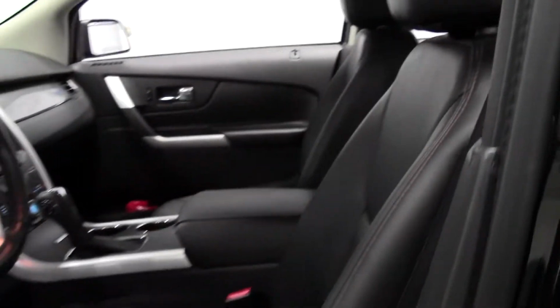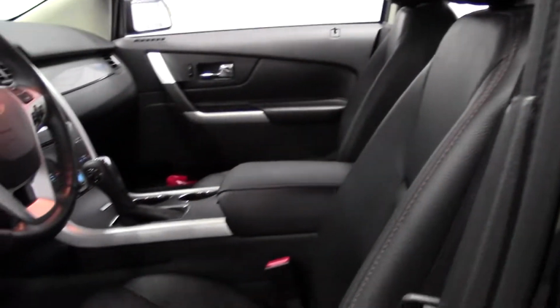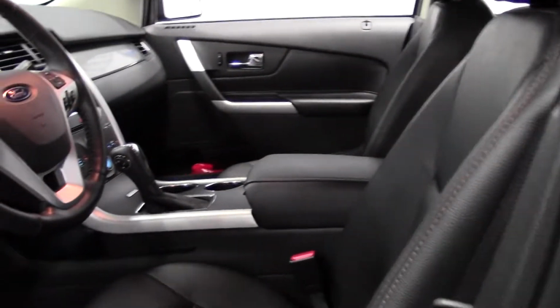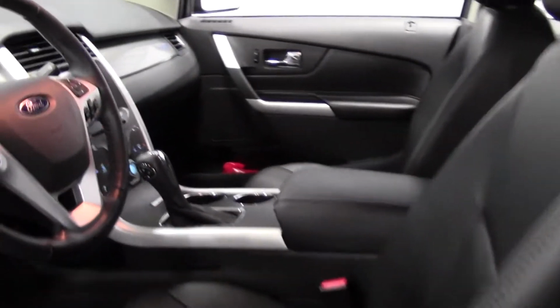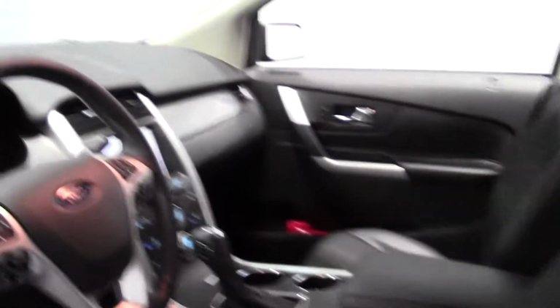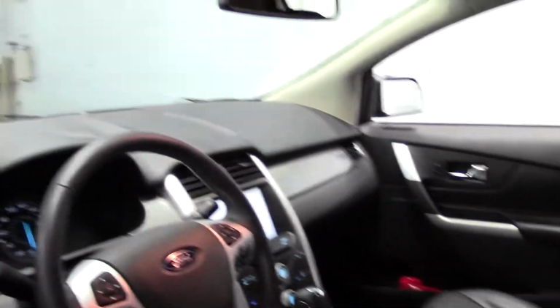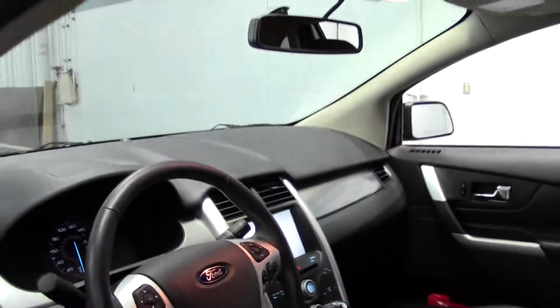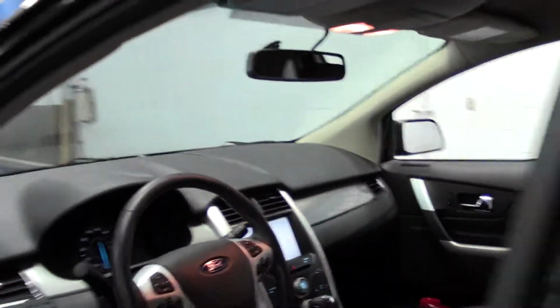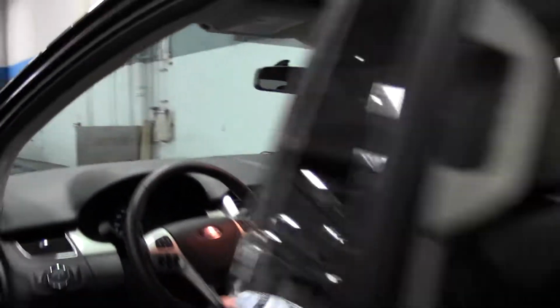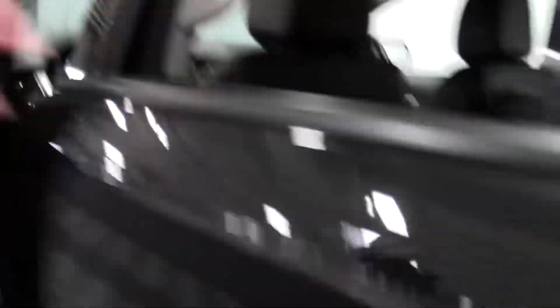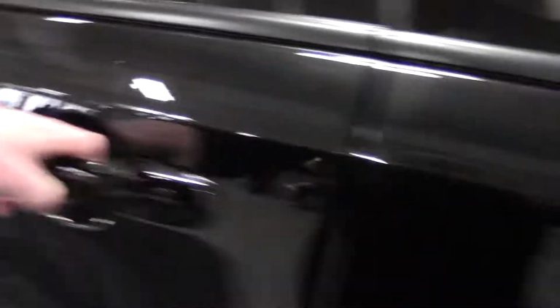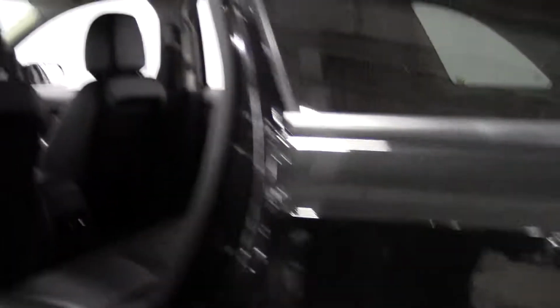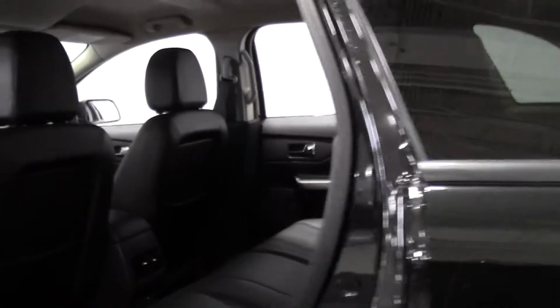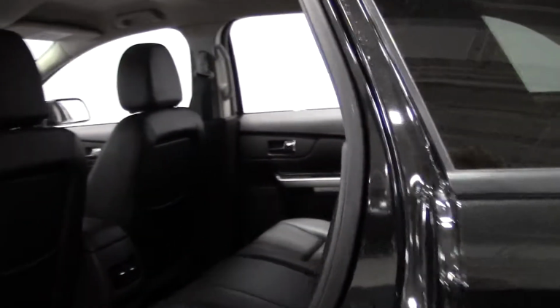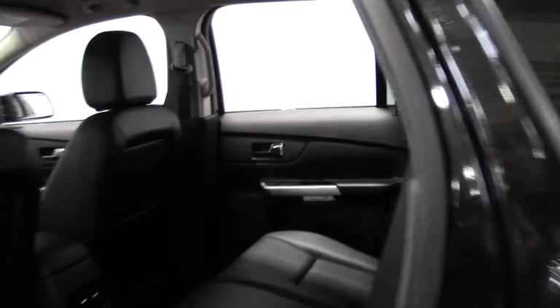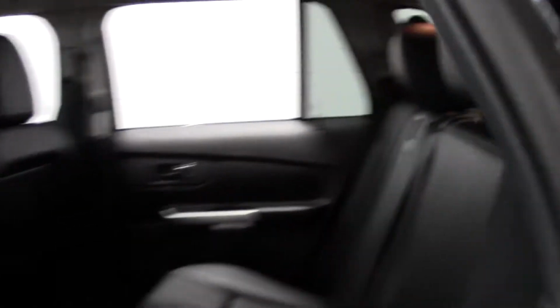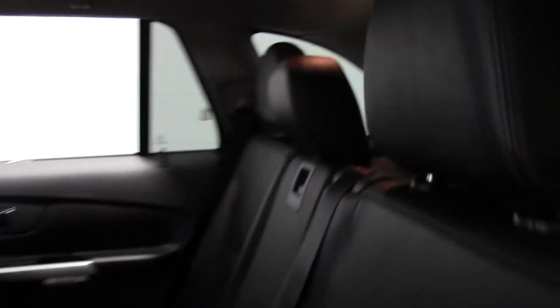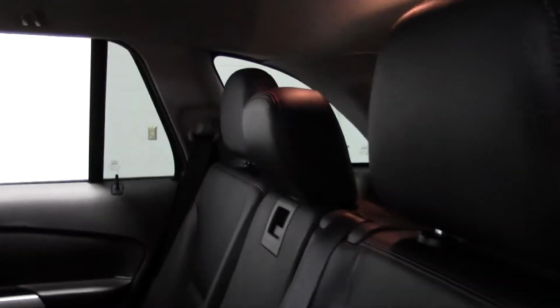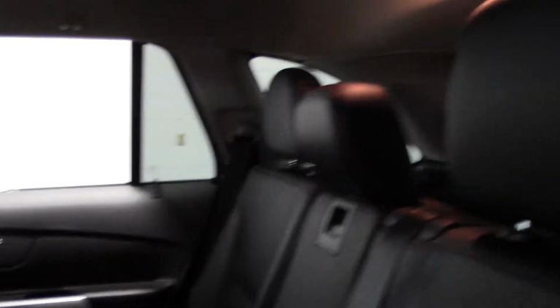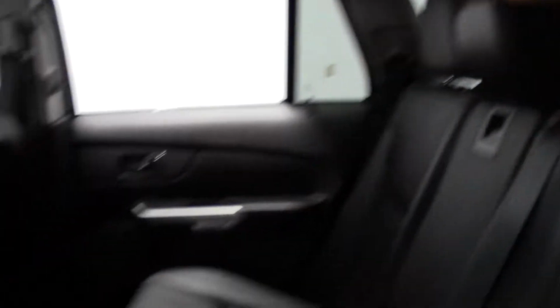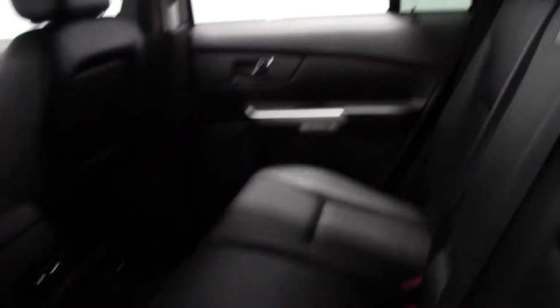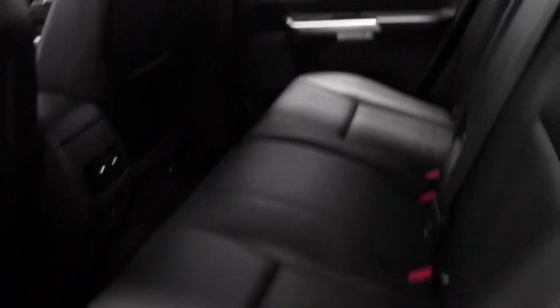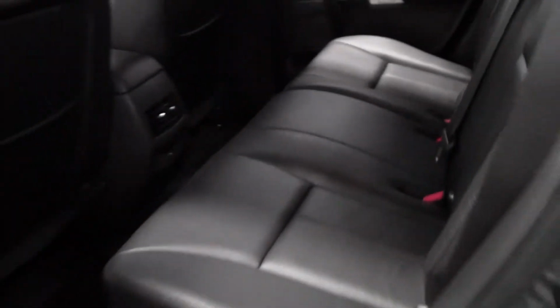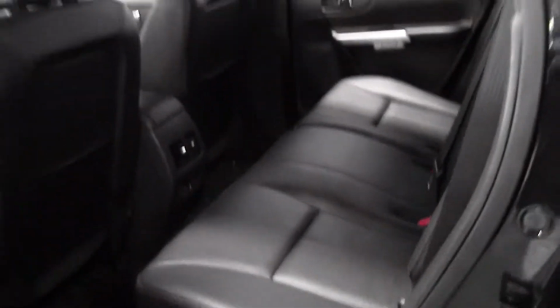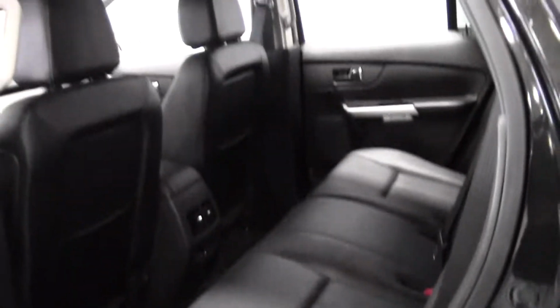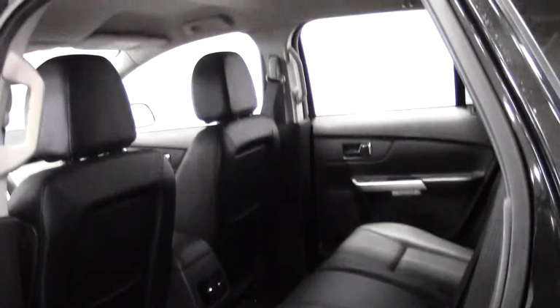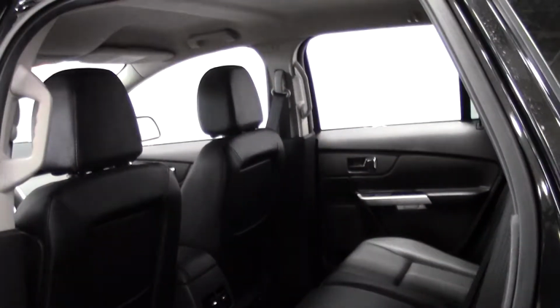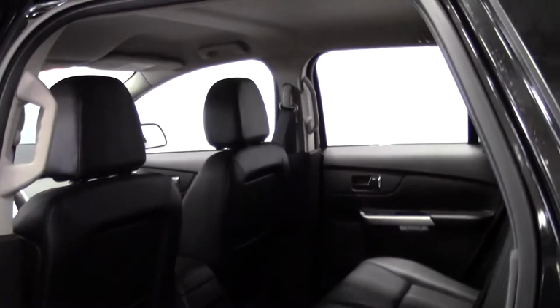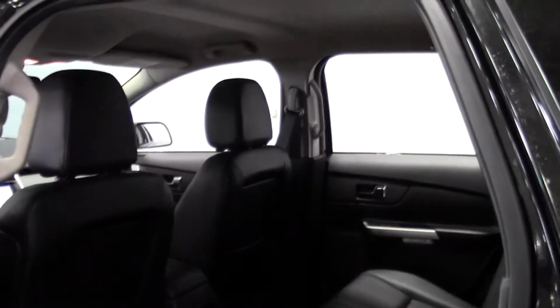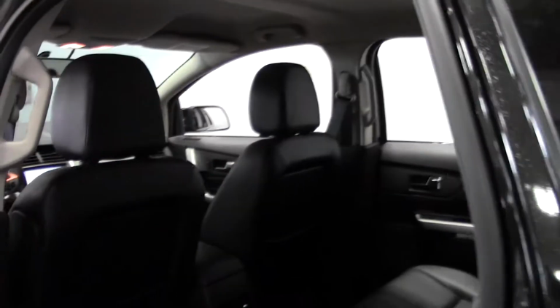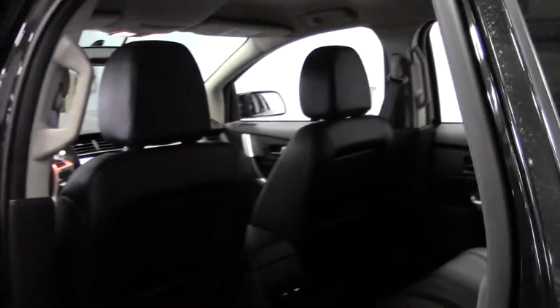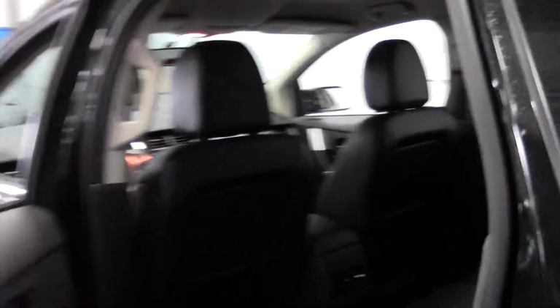Leather seats, and those are heated. The back is roomy and everything's in good shape.